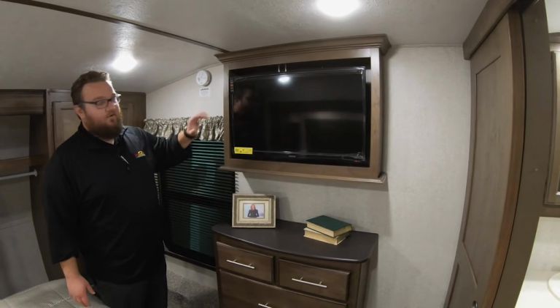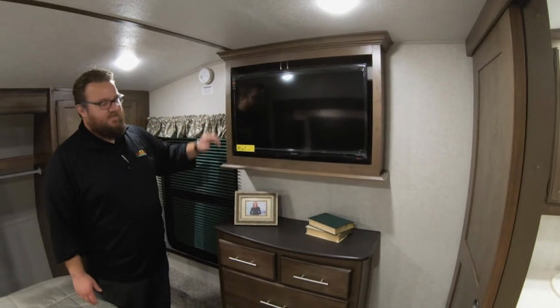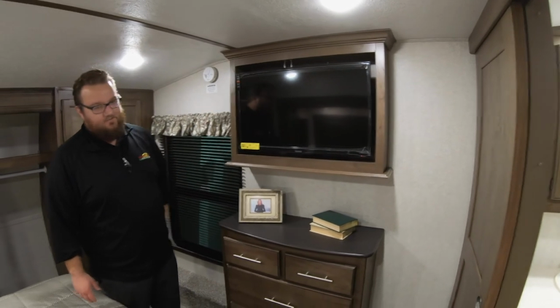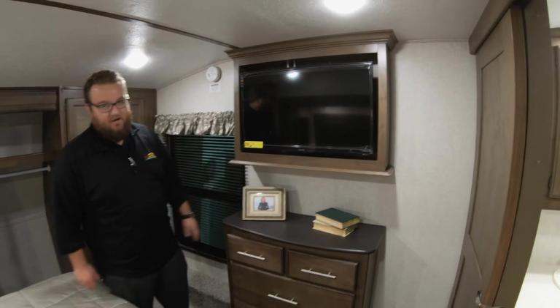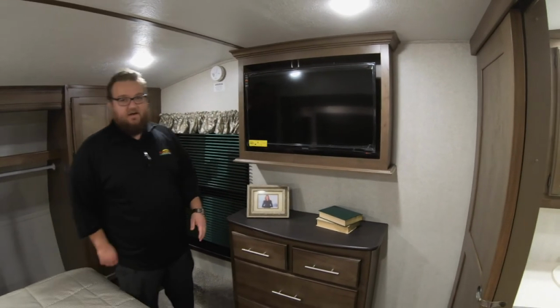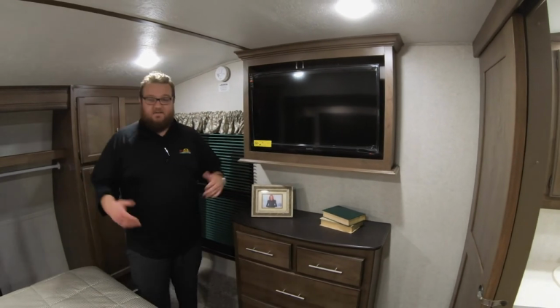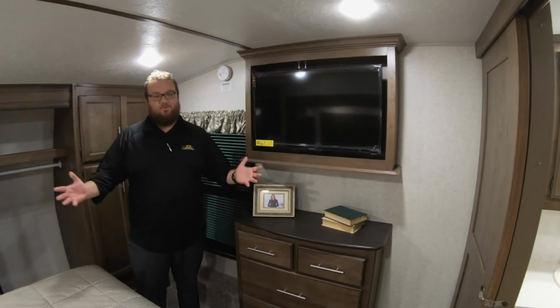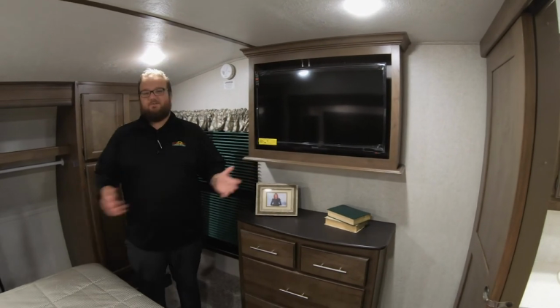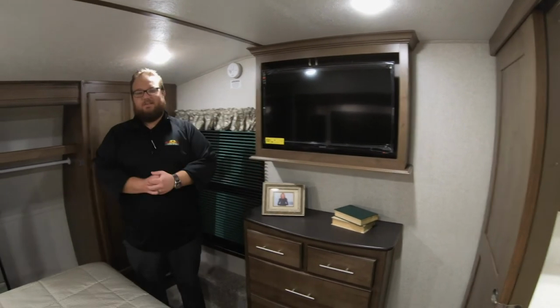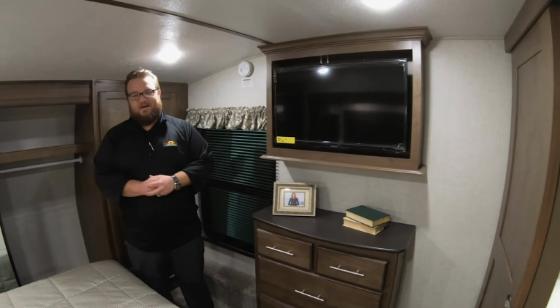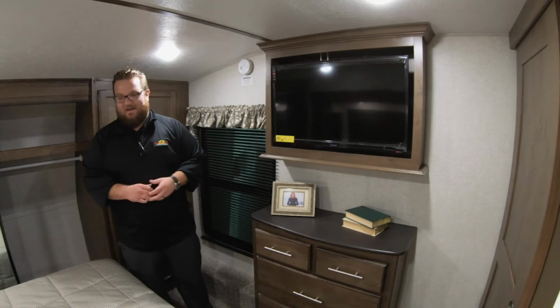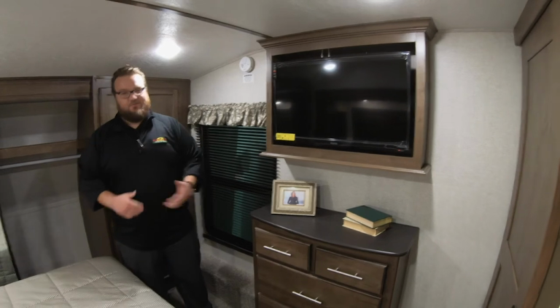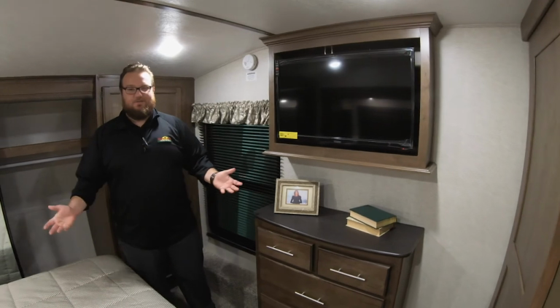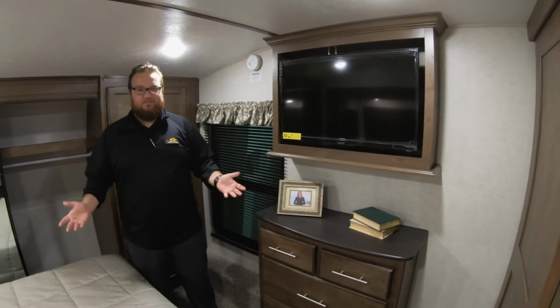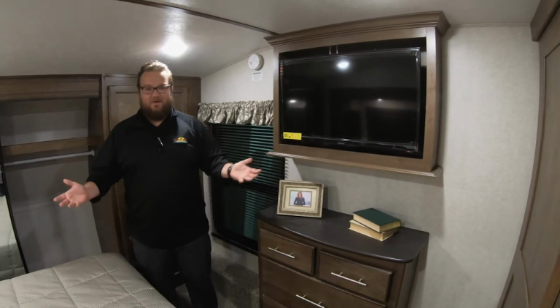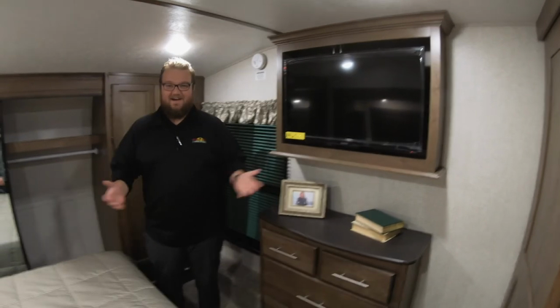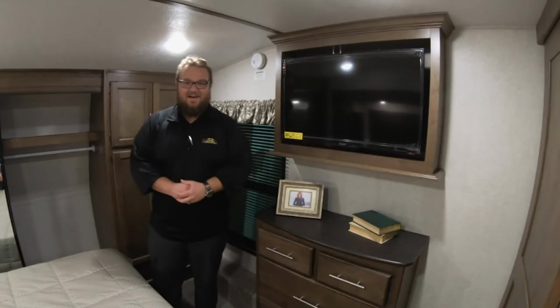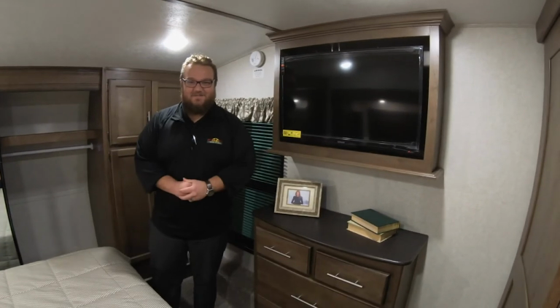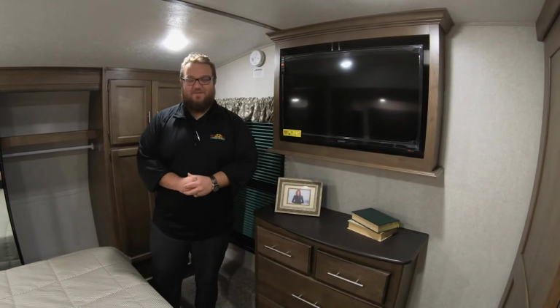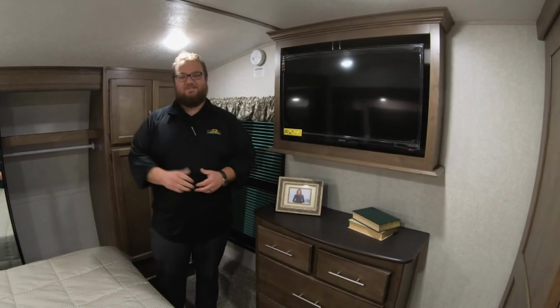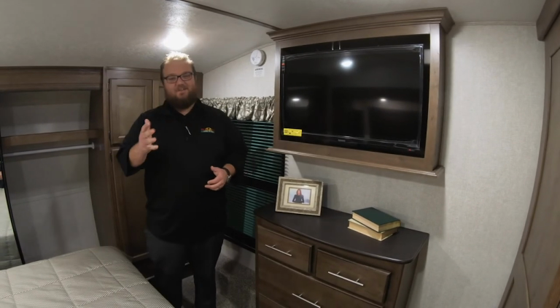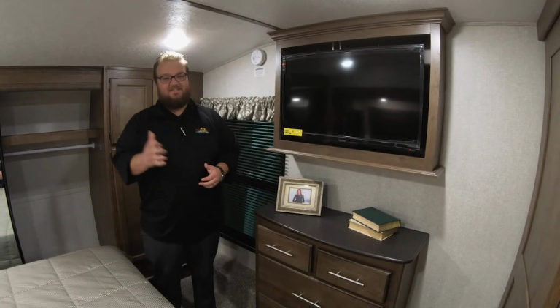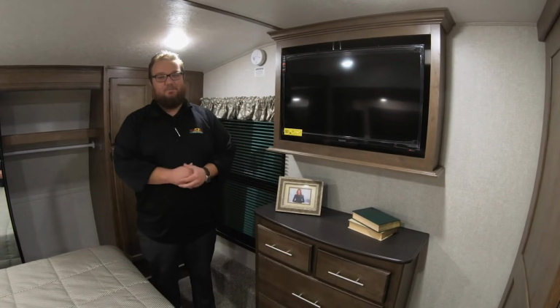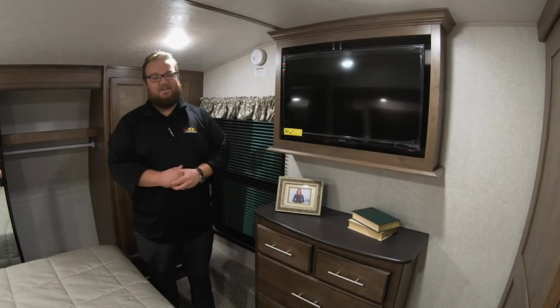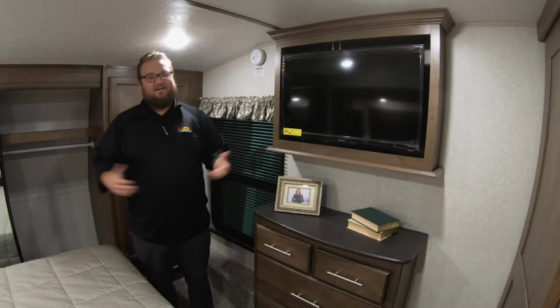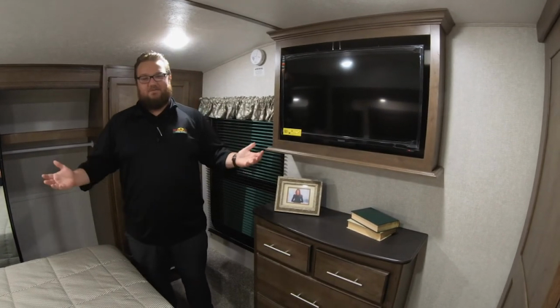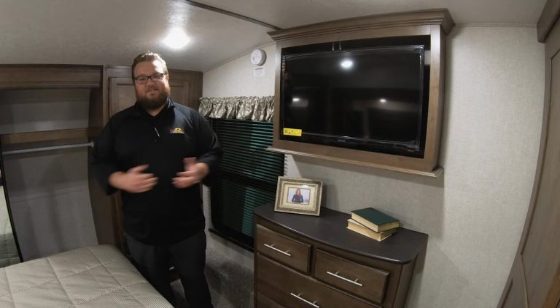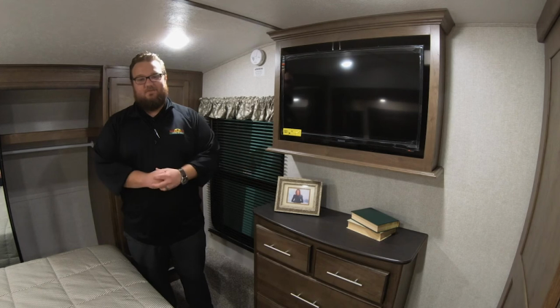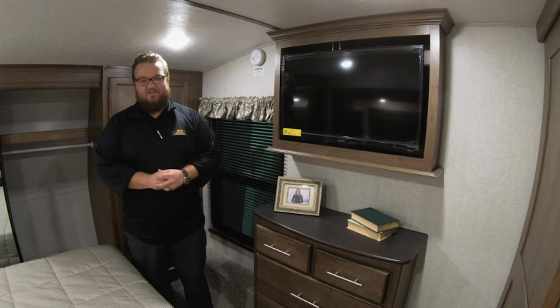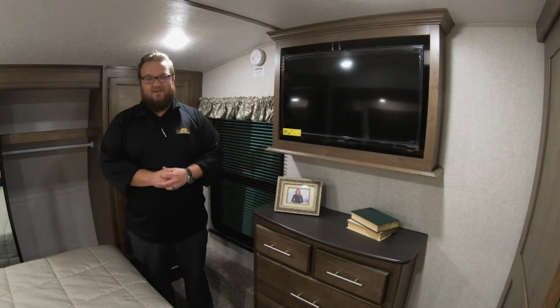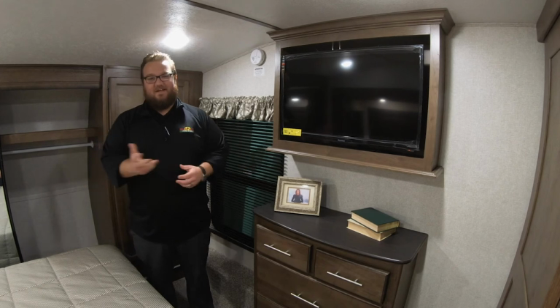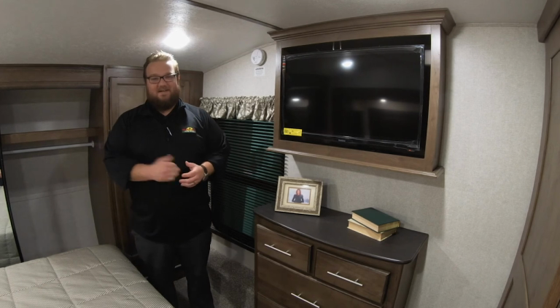Cougar always frames out their TVs — it looks really finished and residential; other manufacturers just slap it on the wall. Tons more features about this unit — I feel like I've just rushed through it, but we've got to do that in these short videos. If you'd like to see it in person, come check us out — we'd love to have you here. Thanks again!